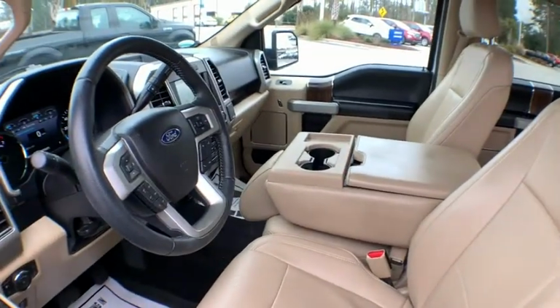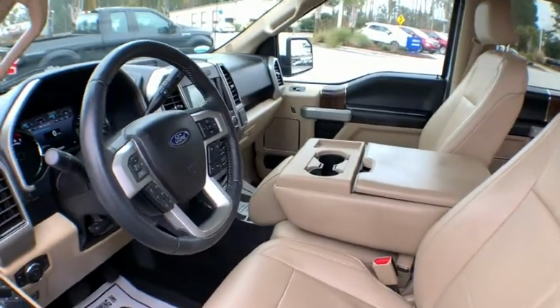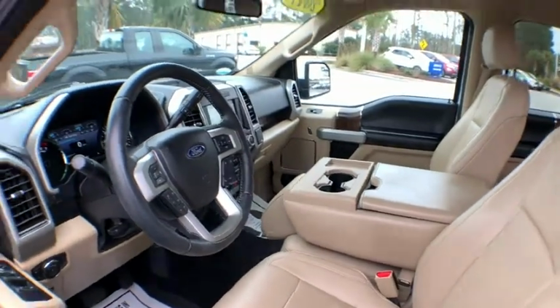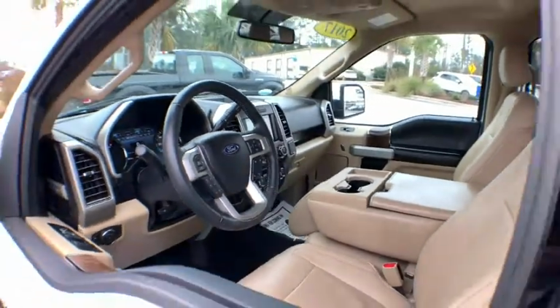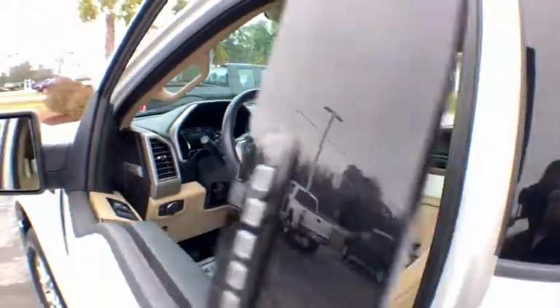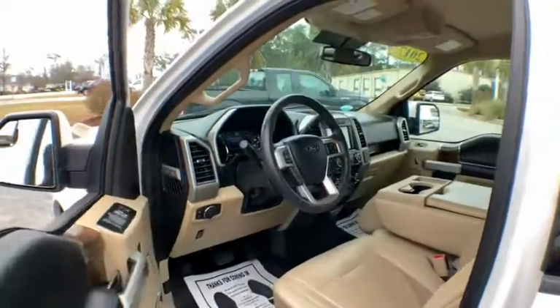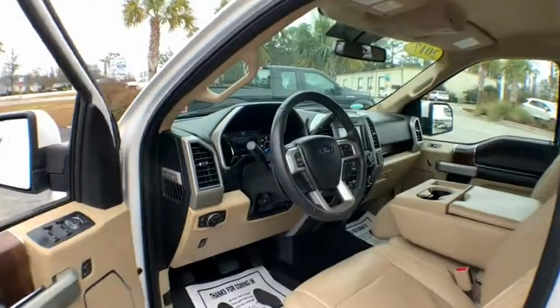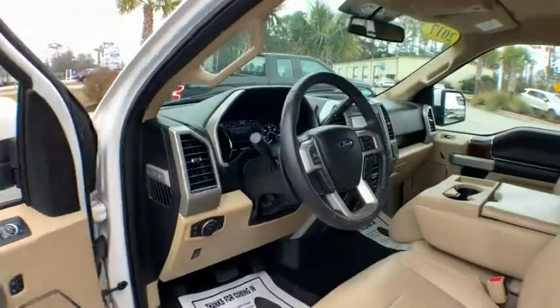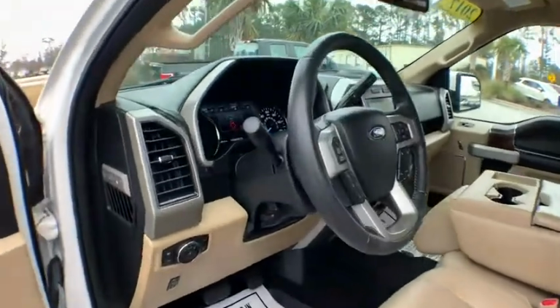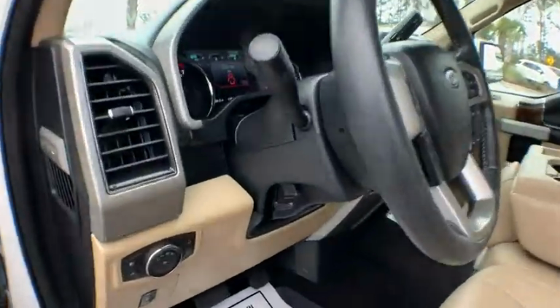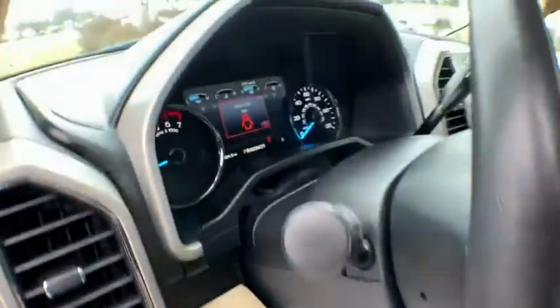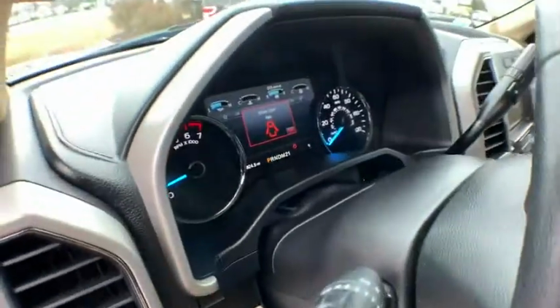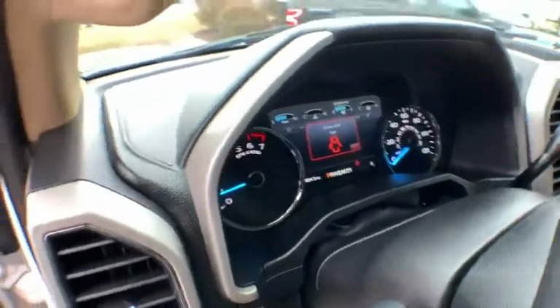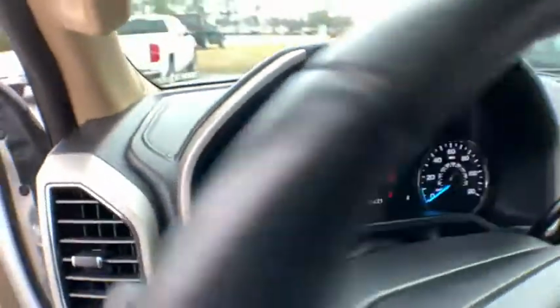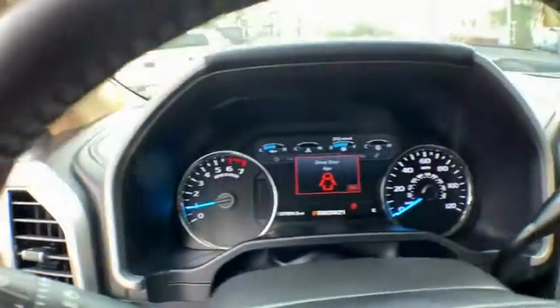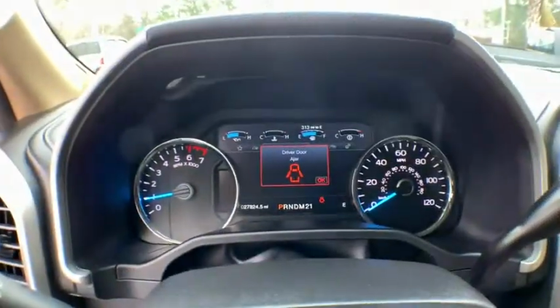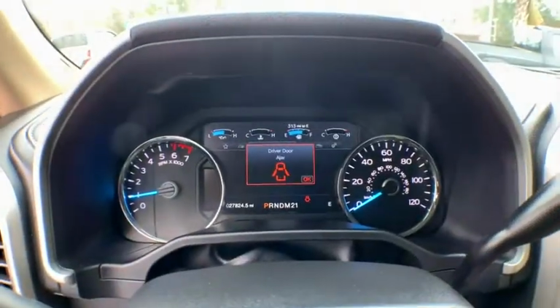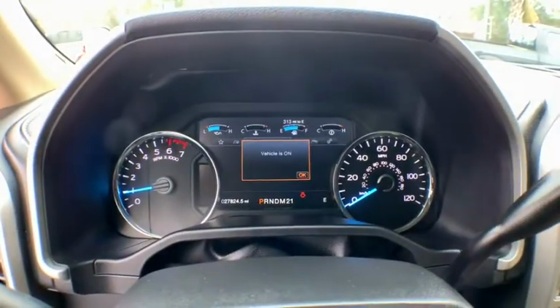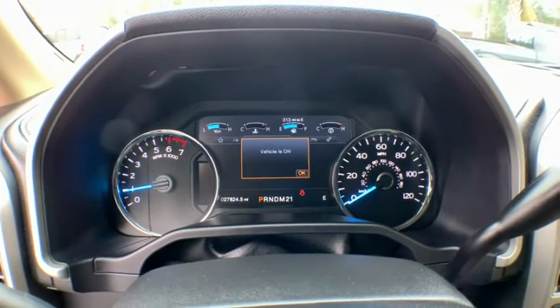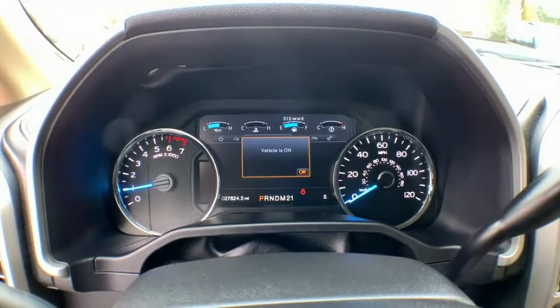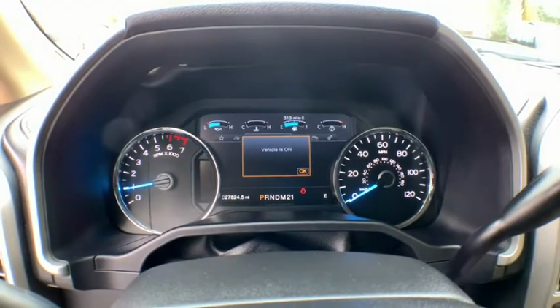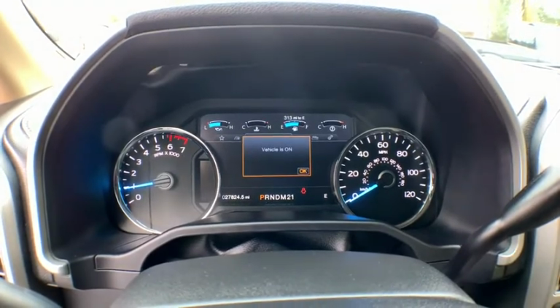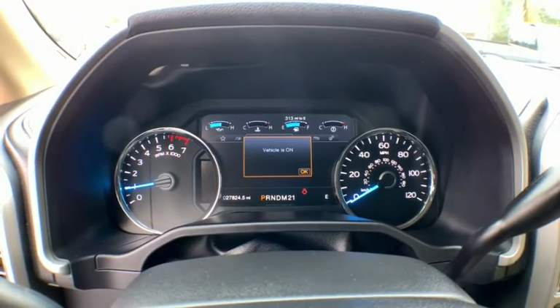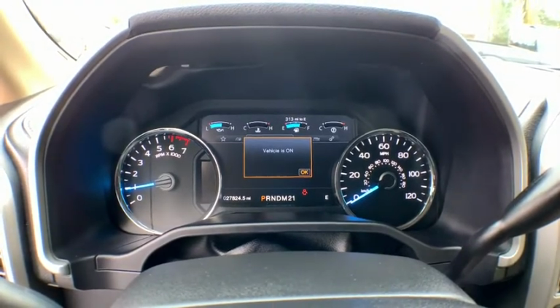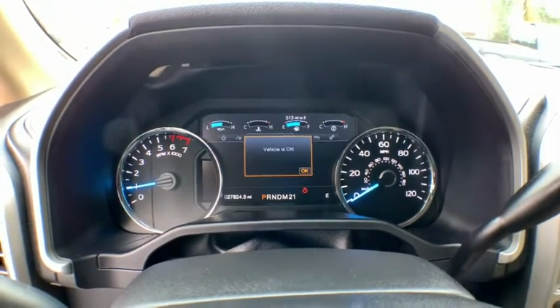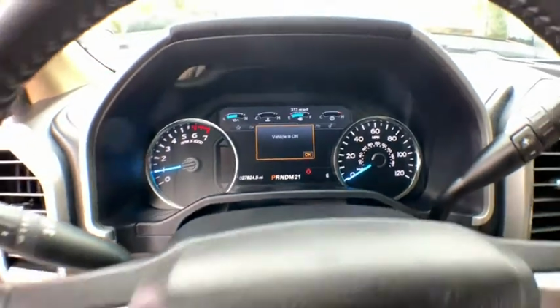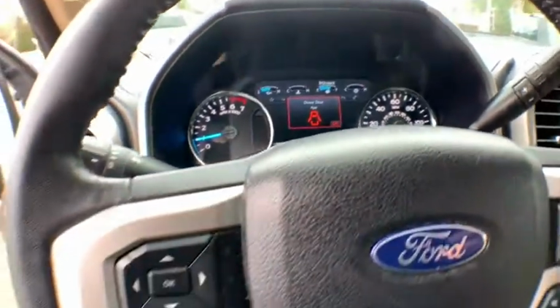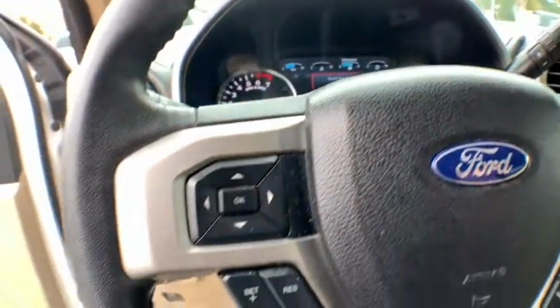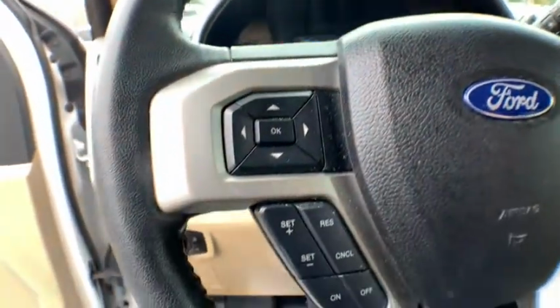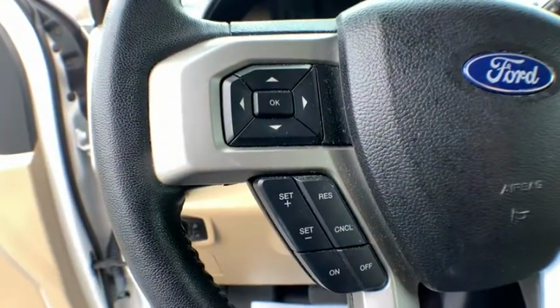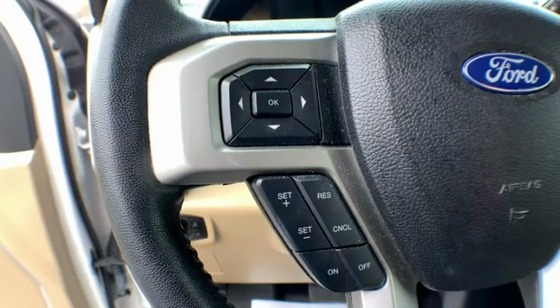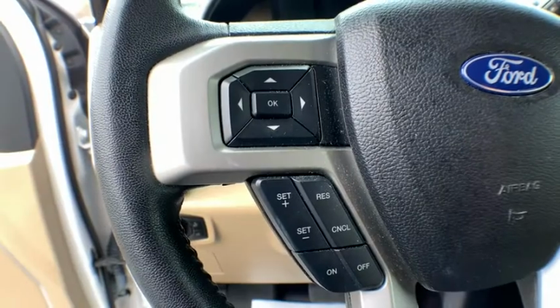Power passenger seat, traction control, dual airbags, power steering, four-wheel disc brakes, center armrest, voice-activated navigation system, electronic stability control, security system, power windows.